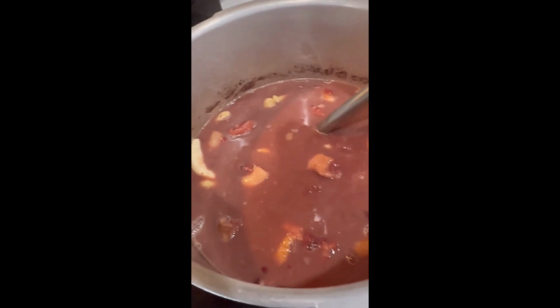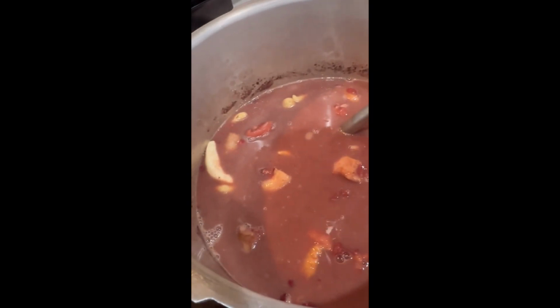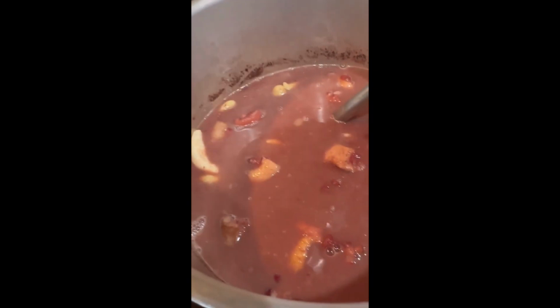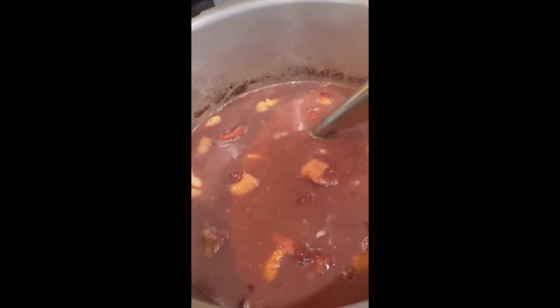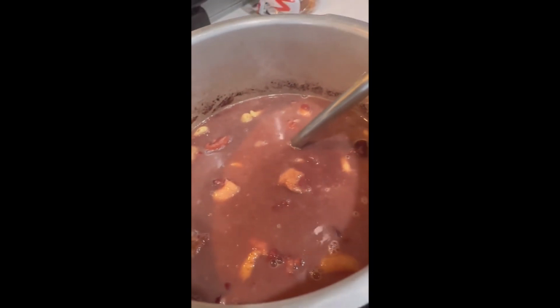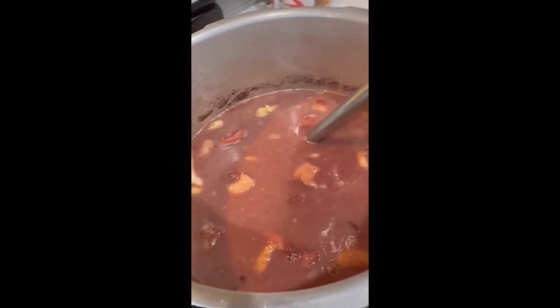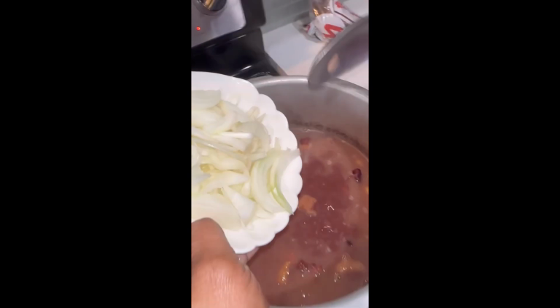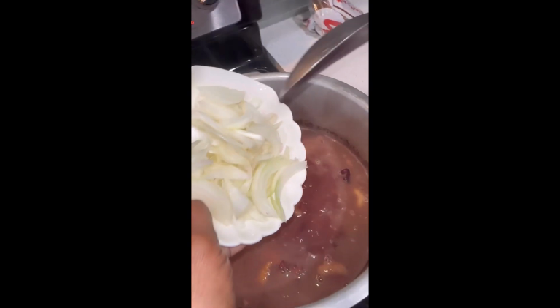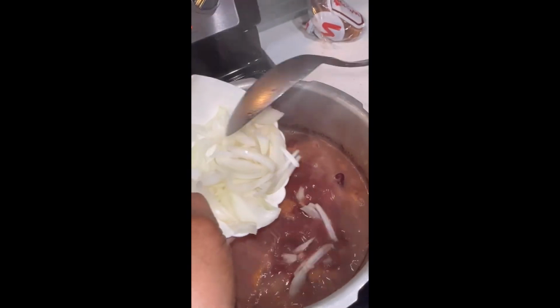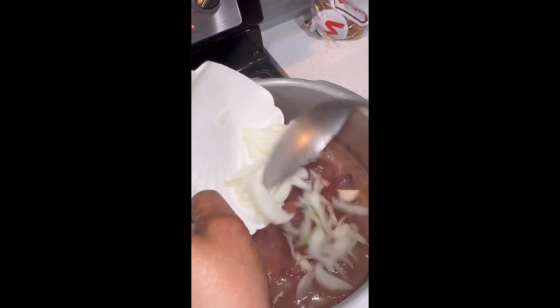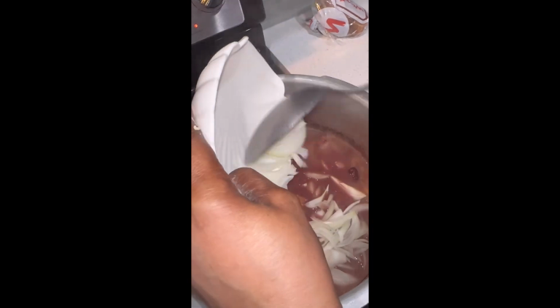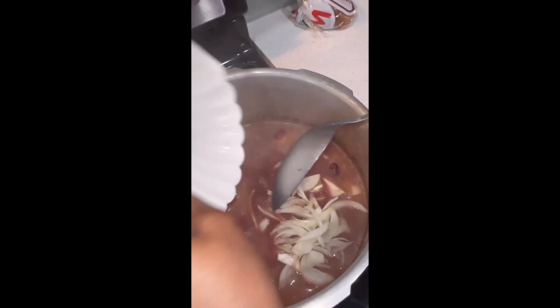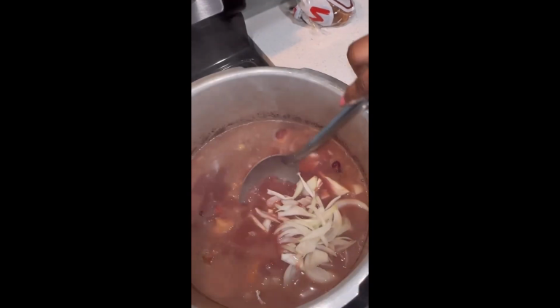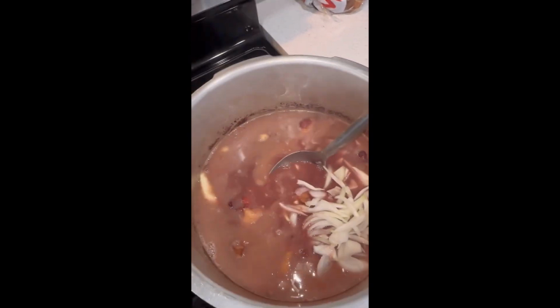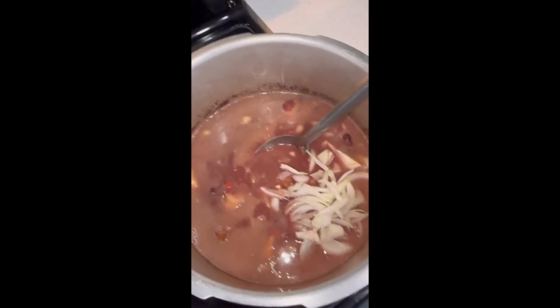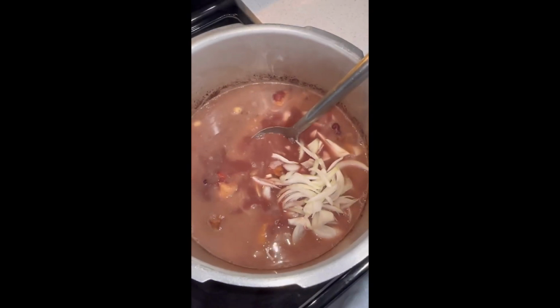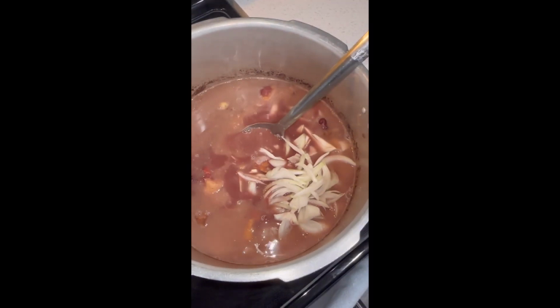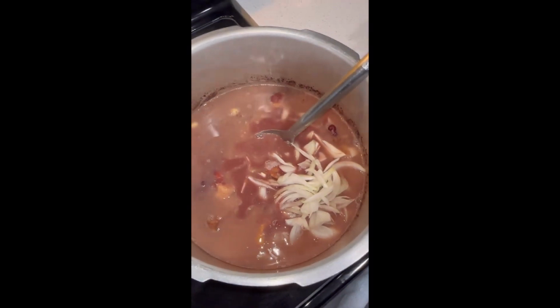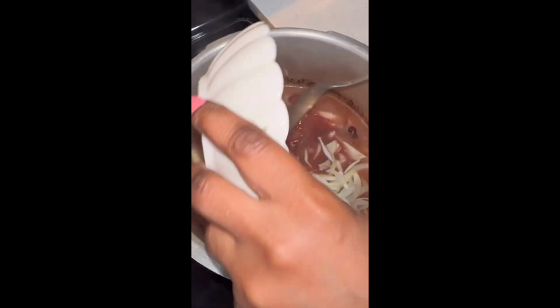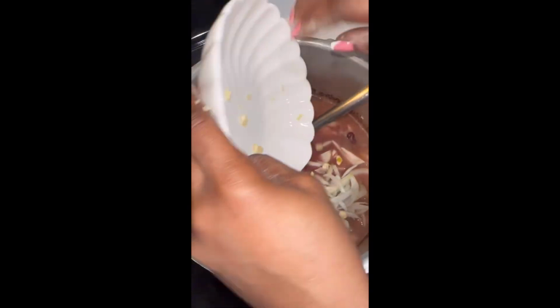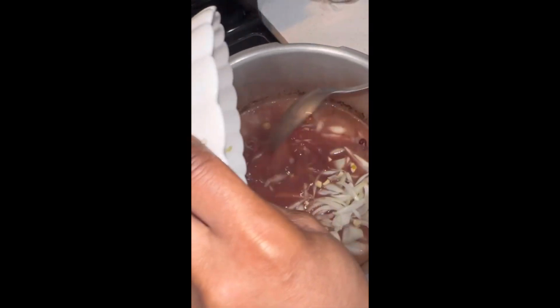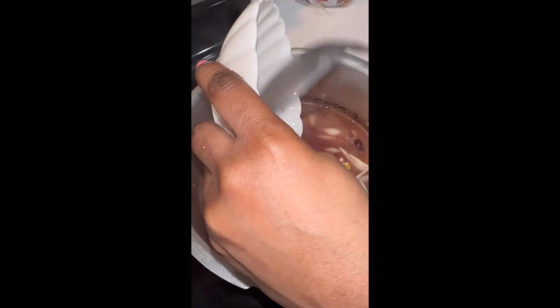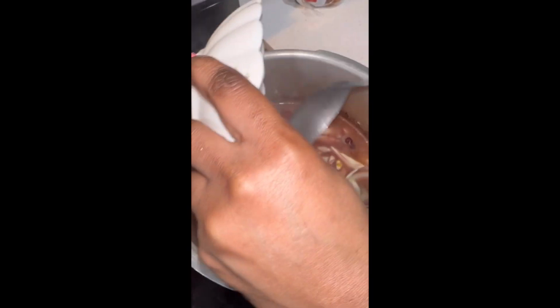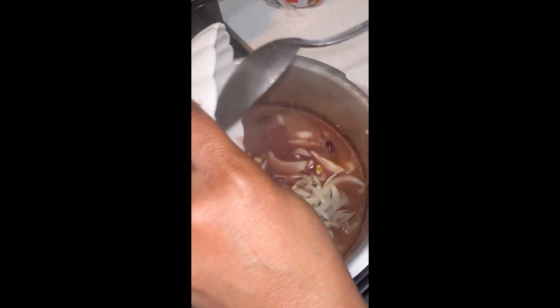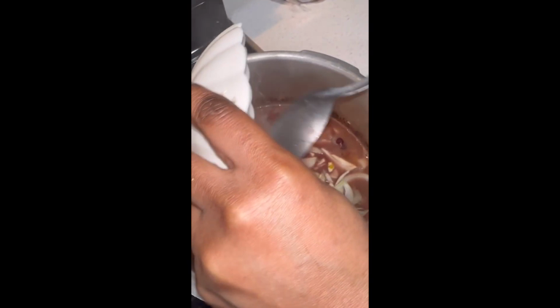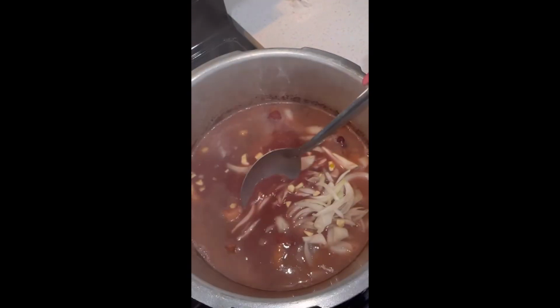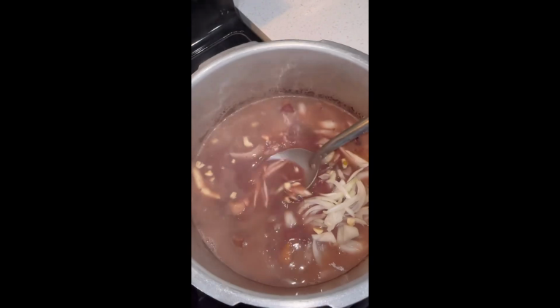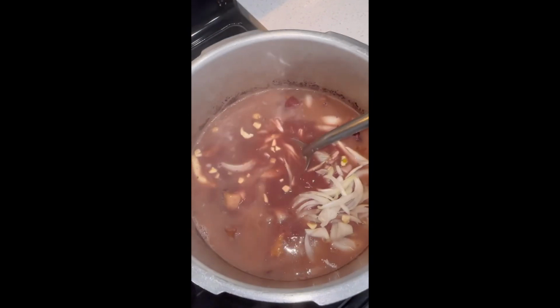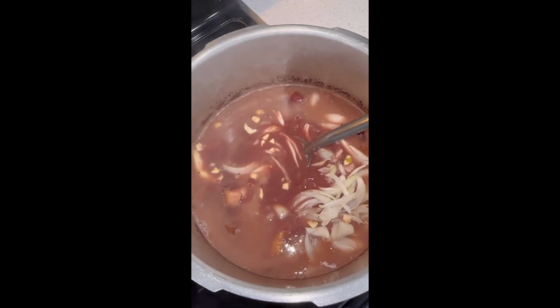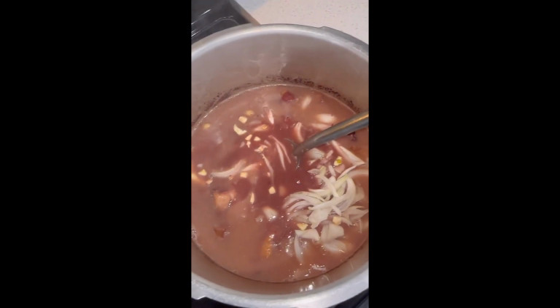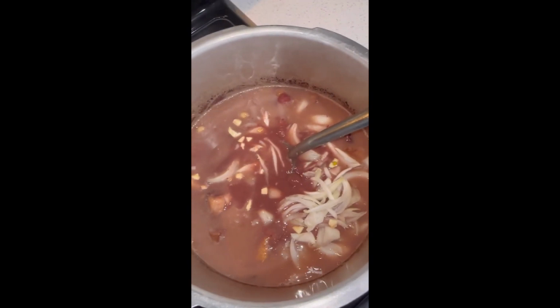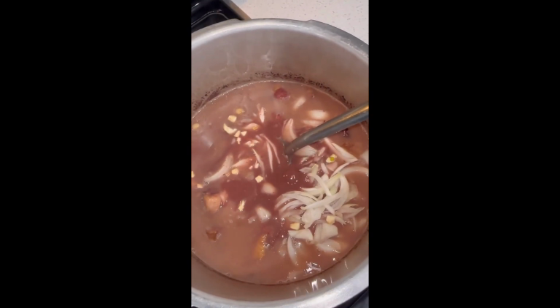After you have put in your spinners, you add the seasoning — your onion, your scallion, your thyme, and a green pepper.